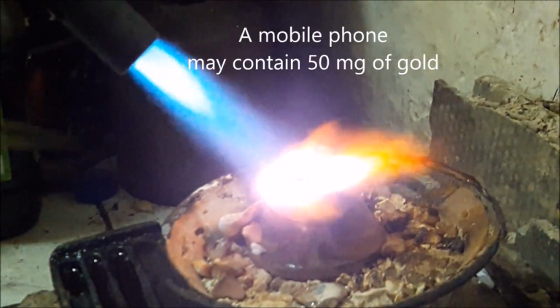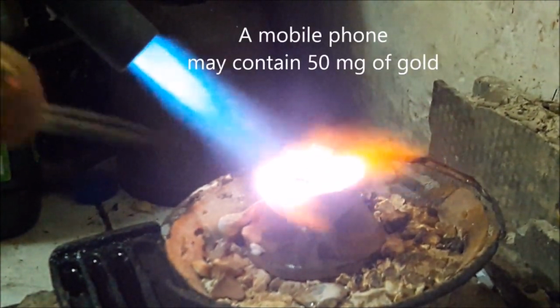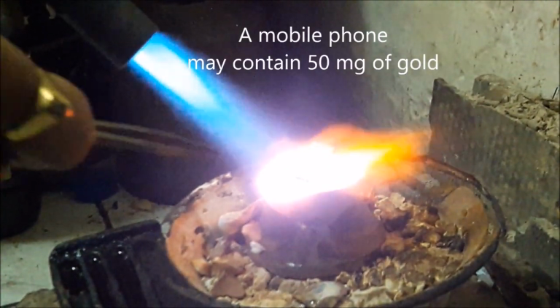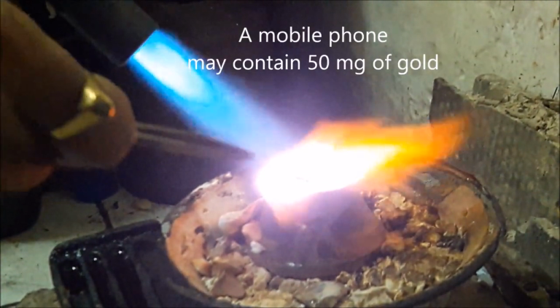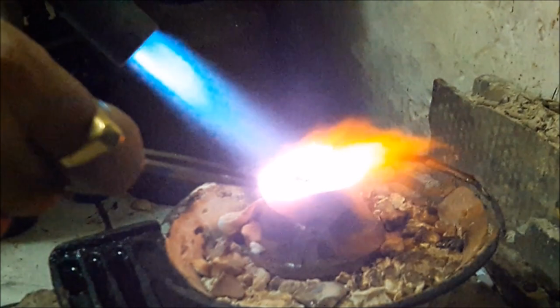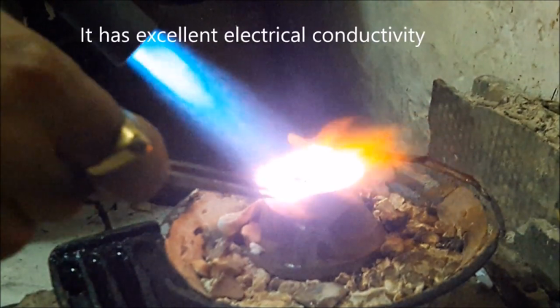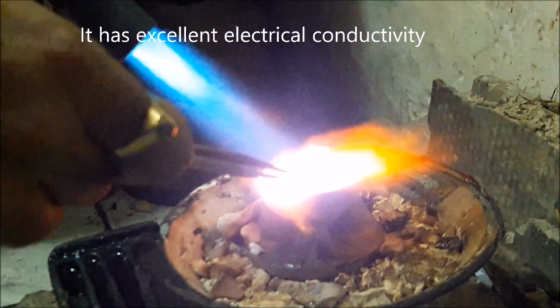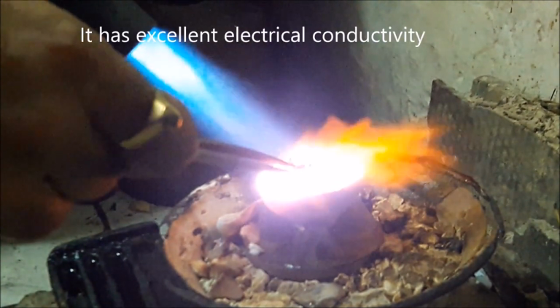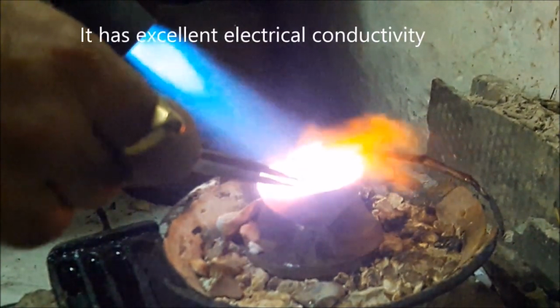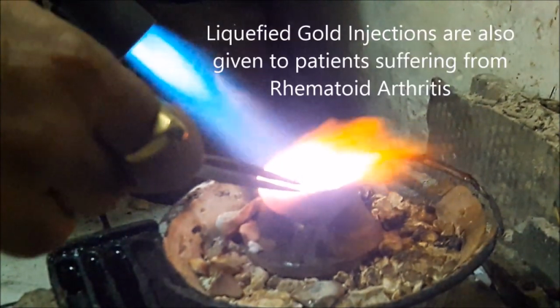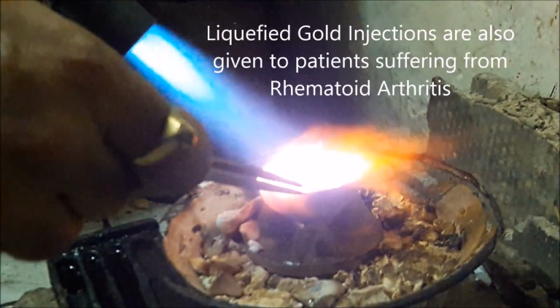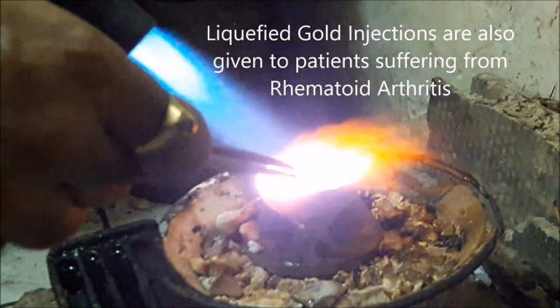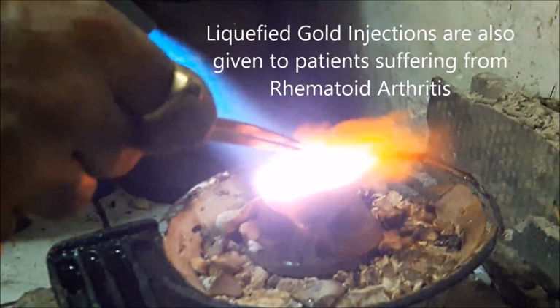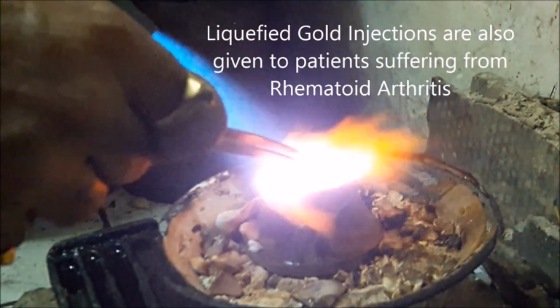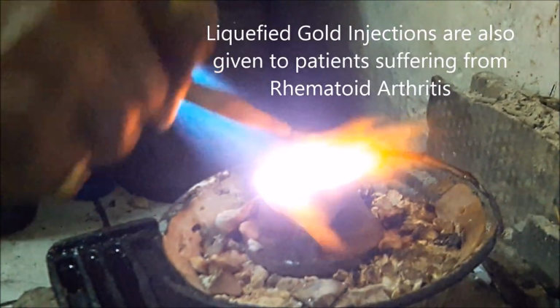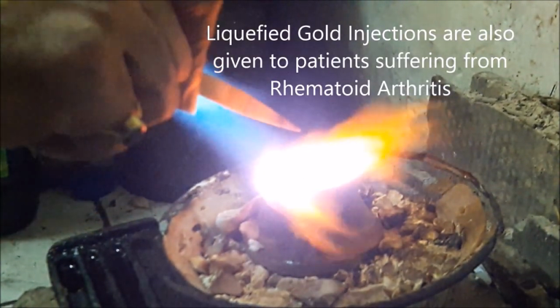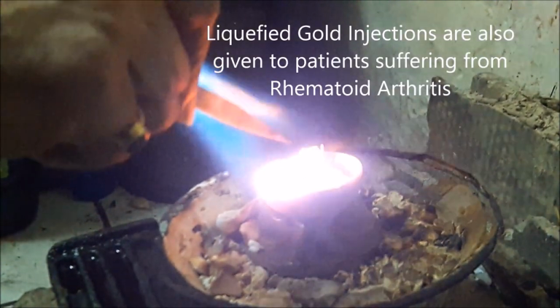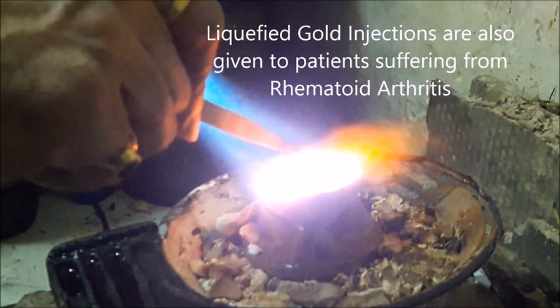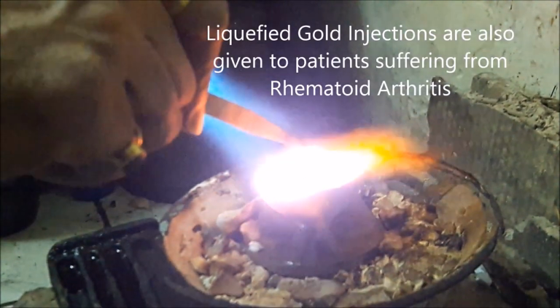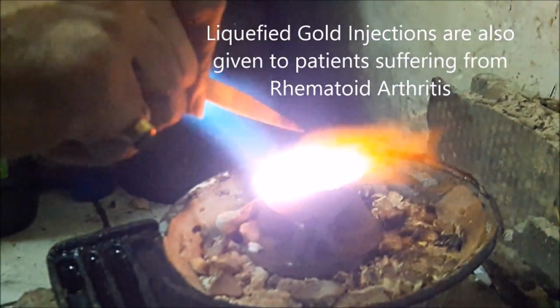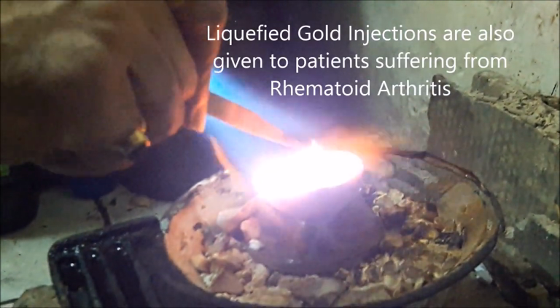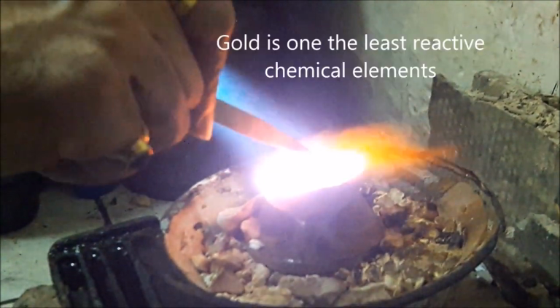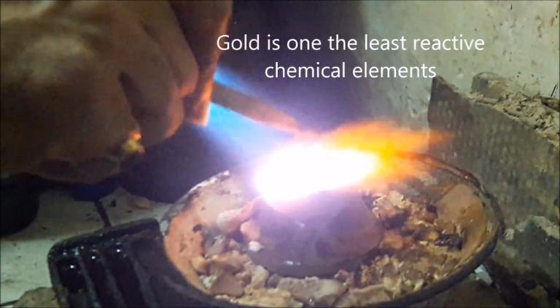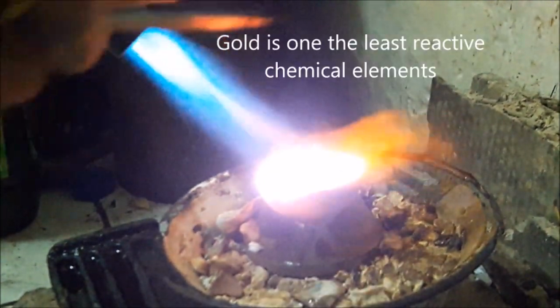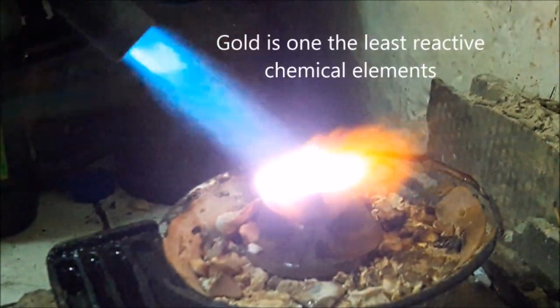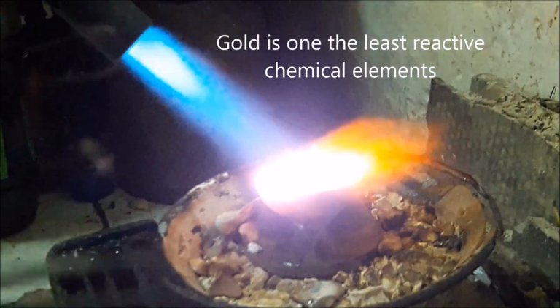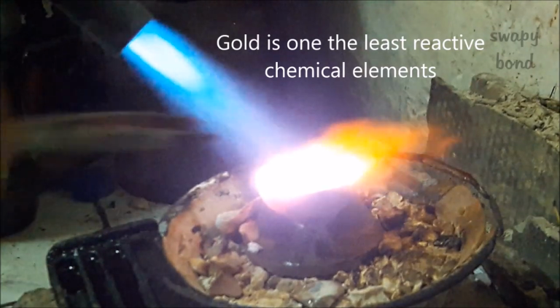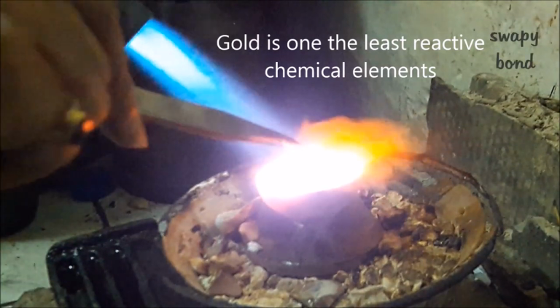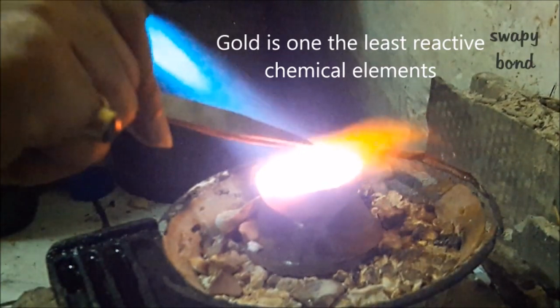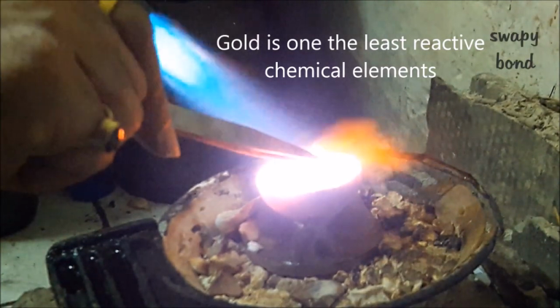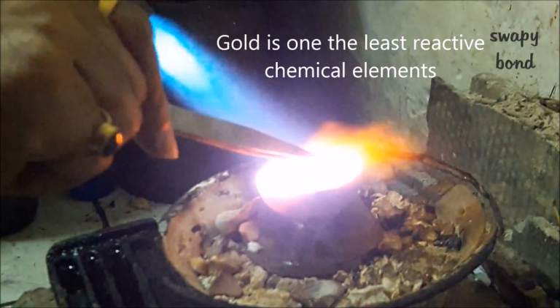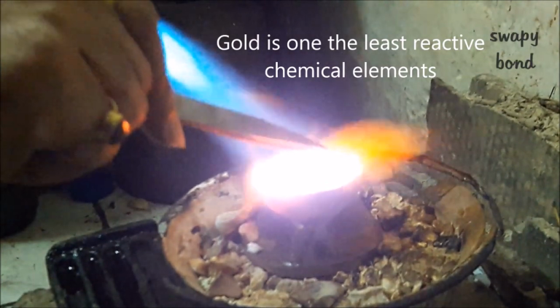This particular ceramic container can accommodate about 100 grams of gold. So accordingly, newer fragments are added for the melting process.